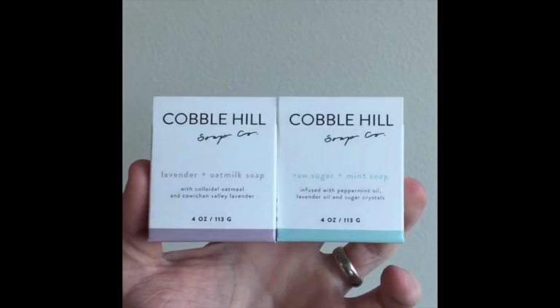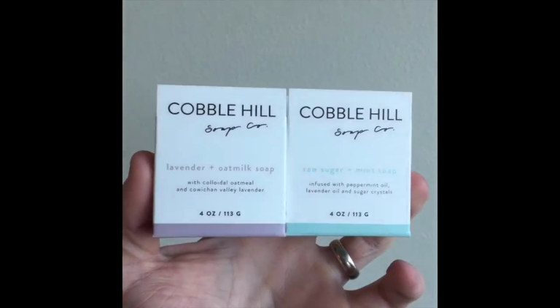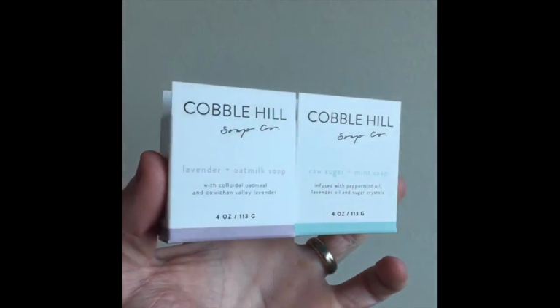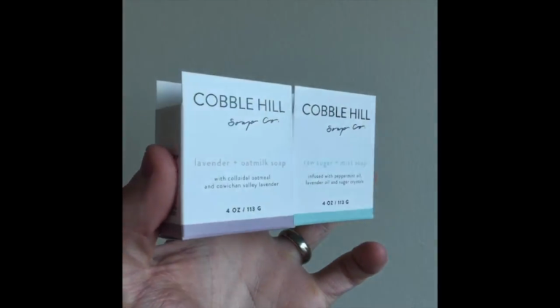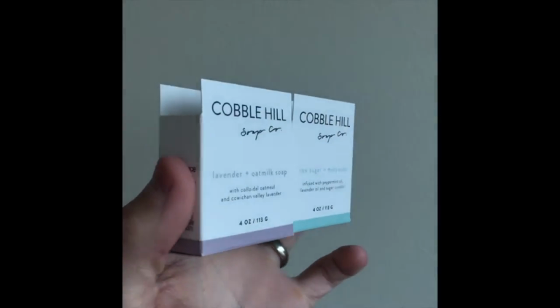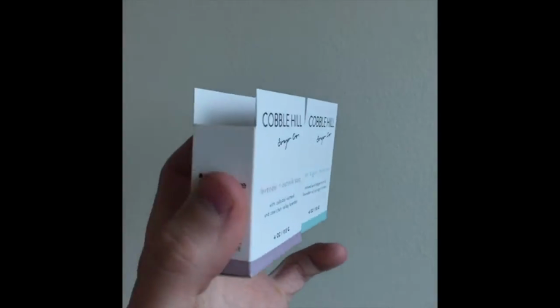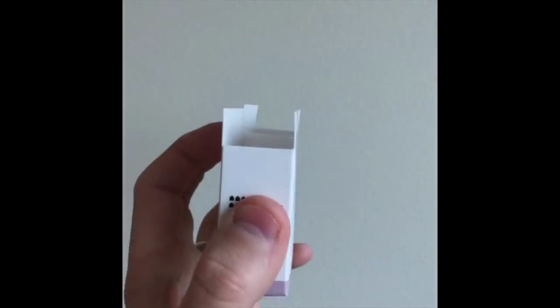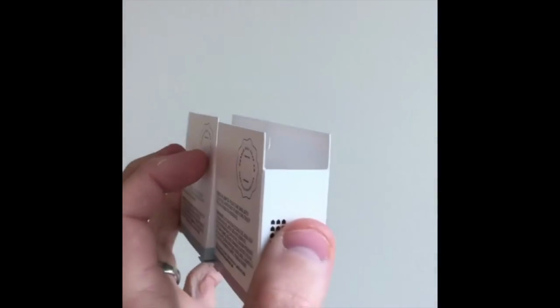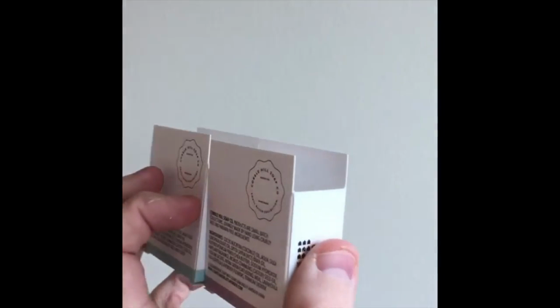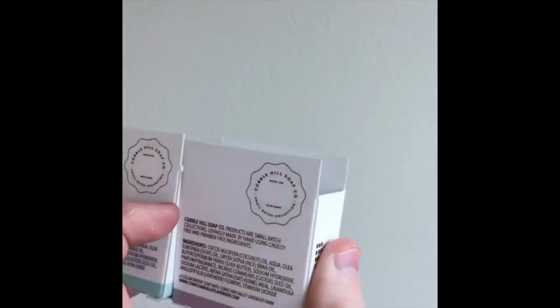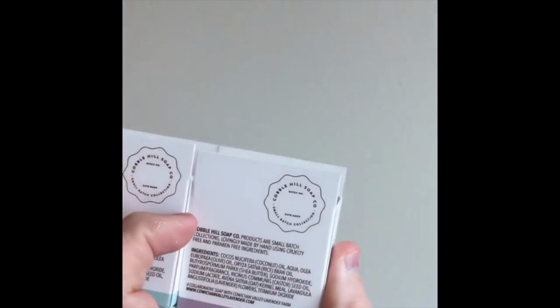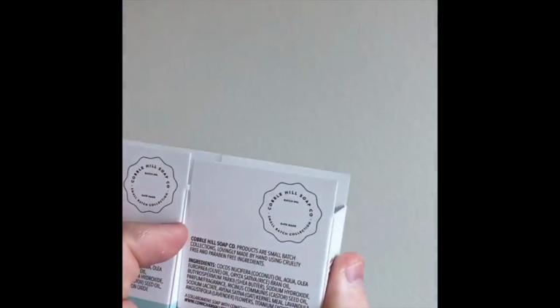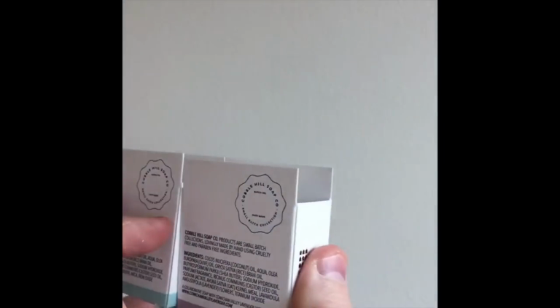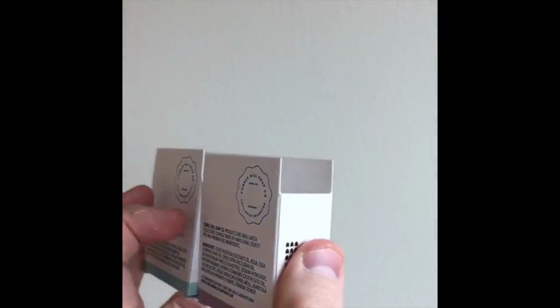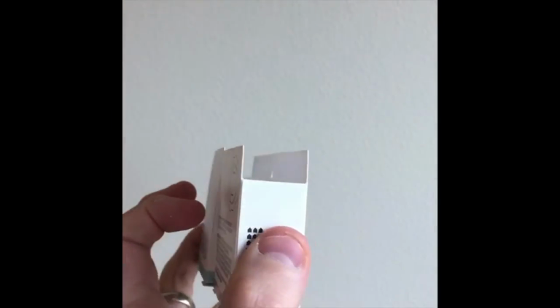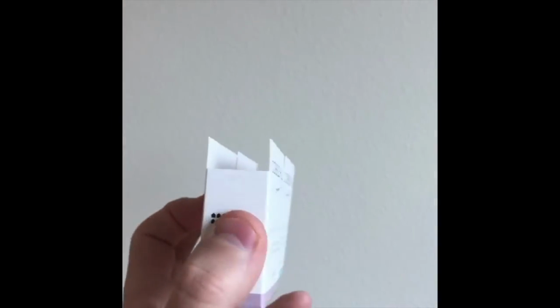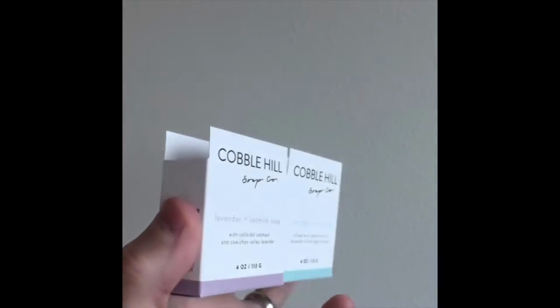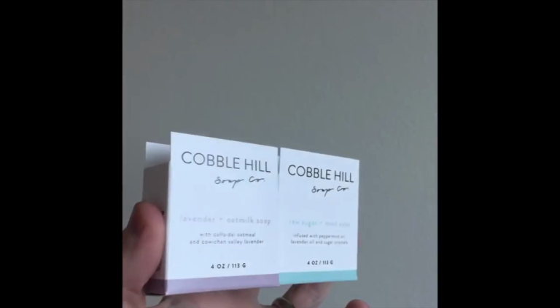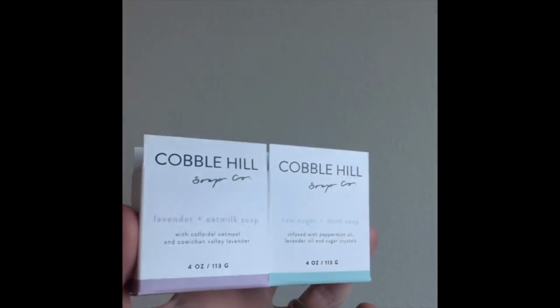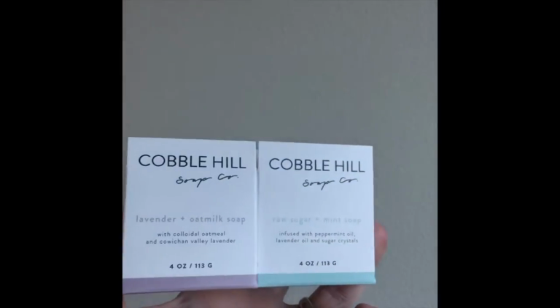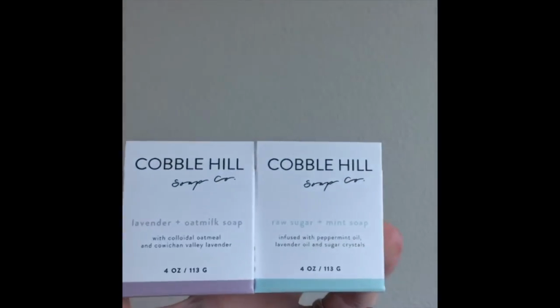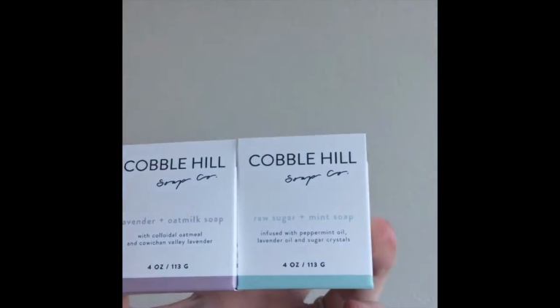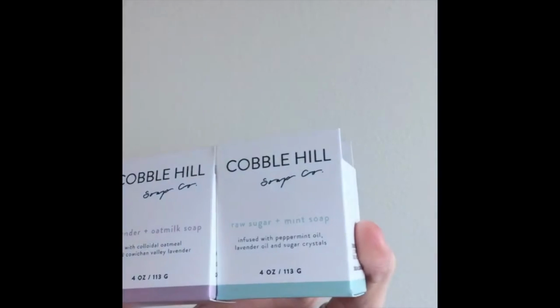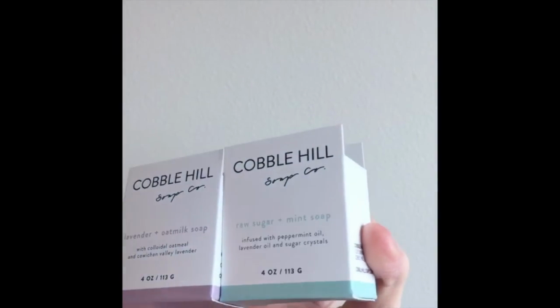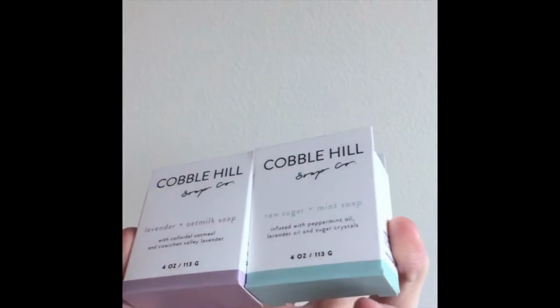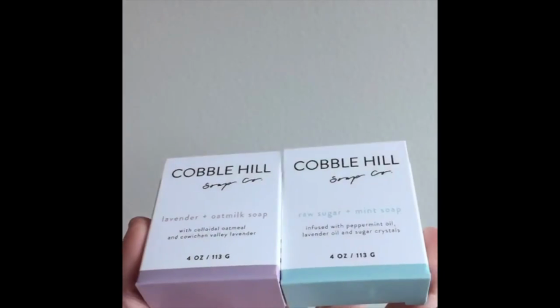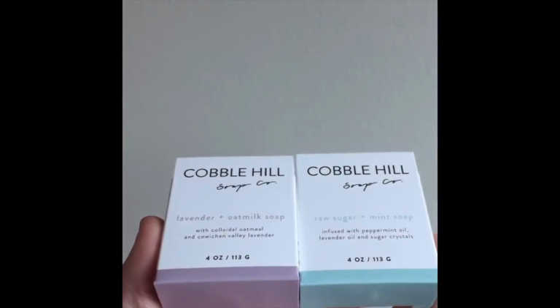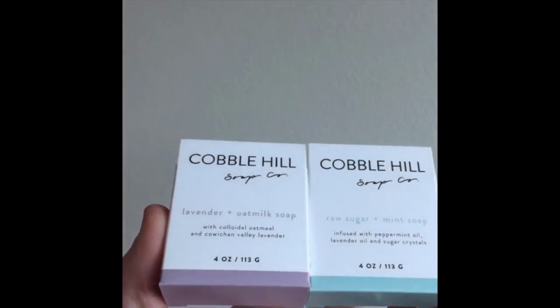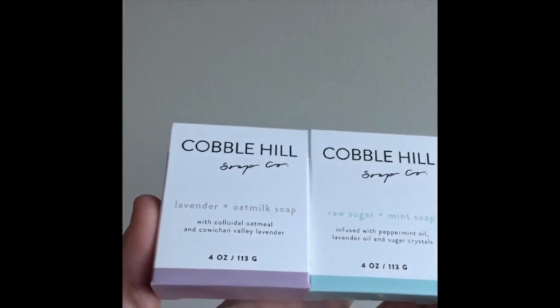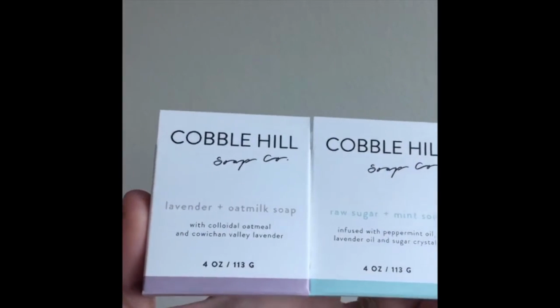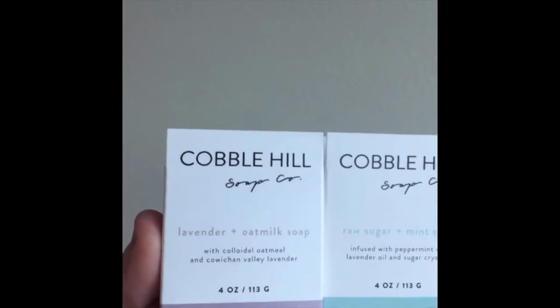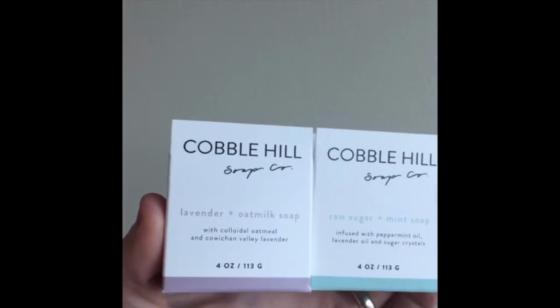Here's a great looking holster box, and what's really cool about this is that it has raised front and back panels, which gives you more billboard space to market your brand and the scent of the soap.